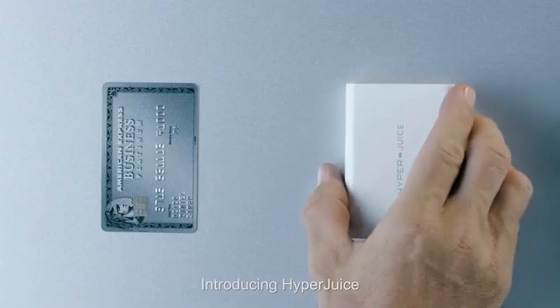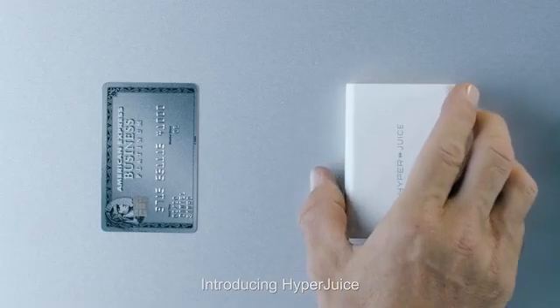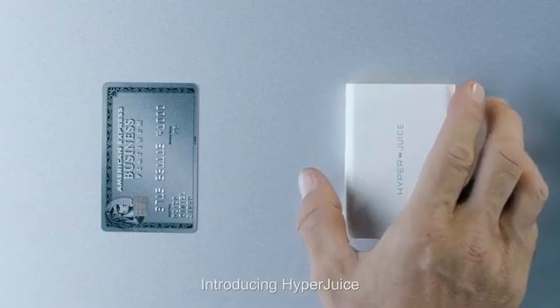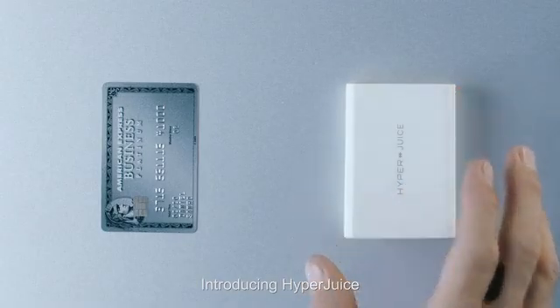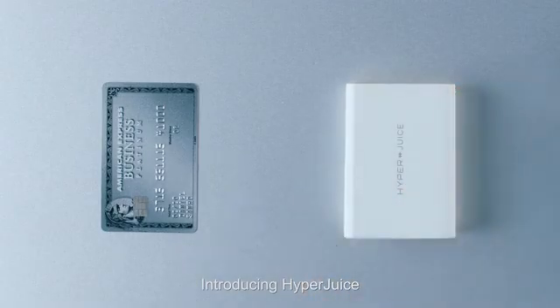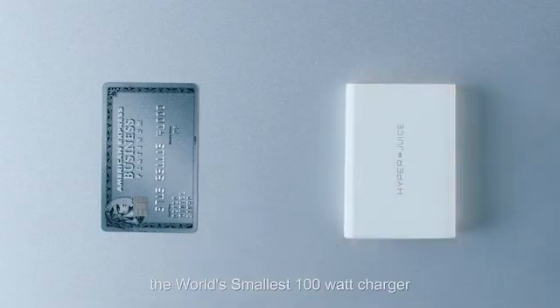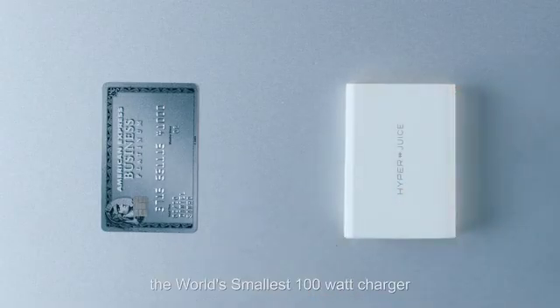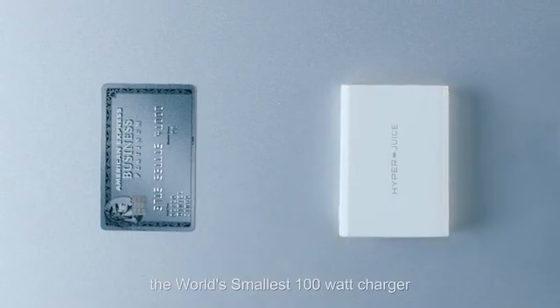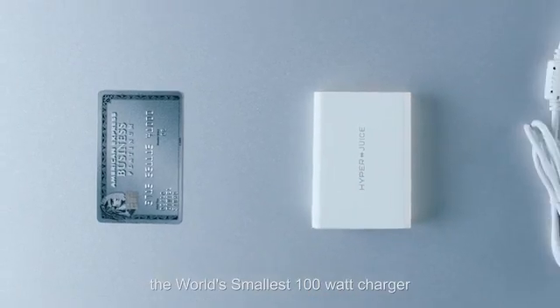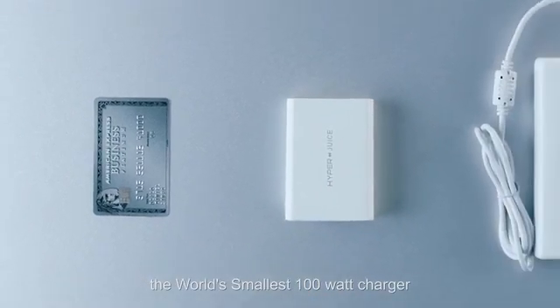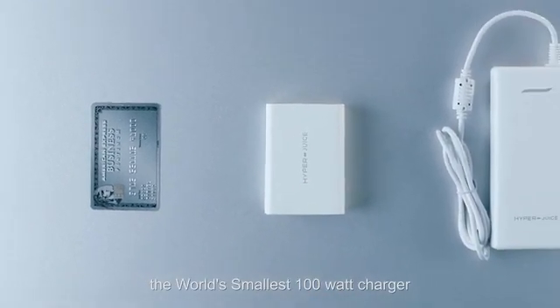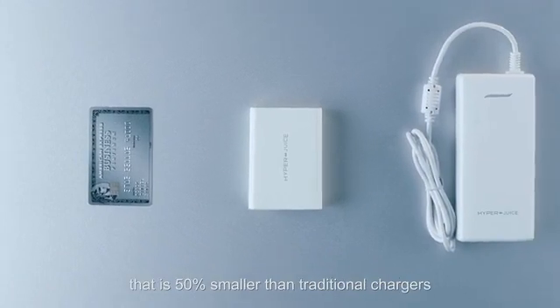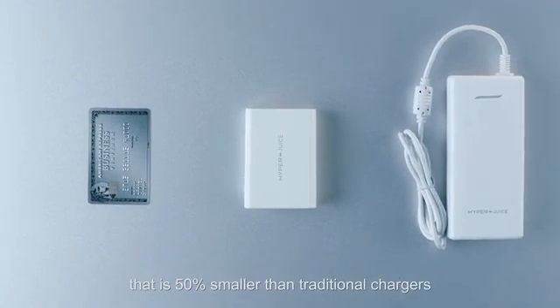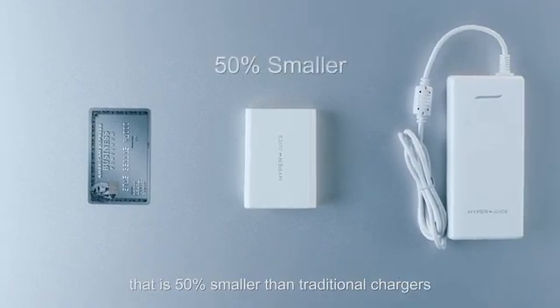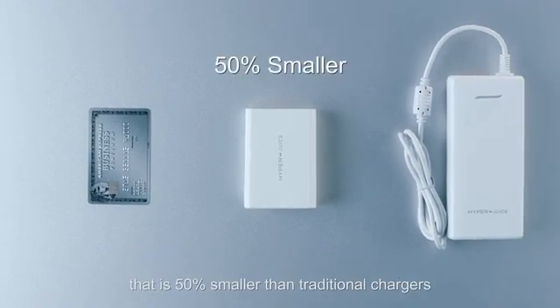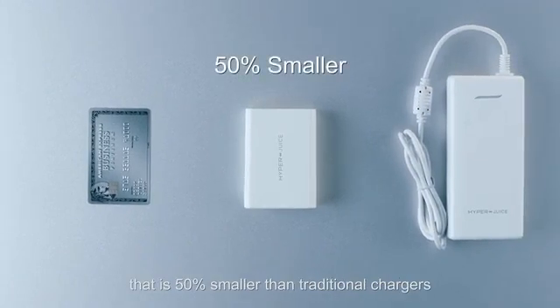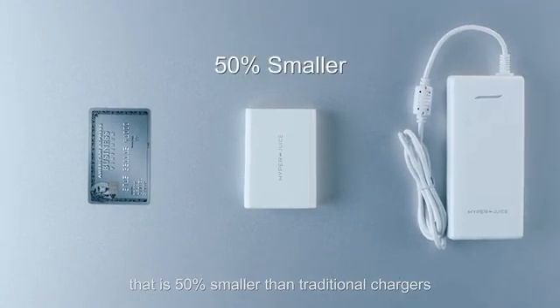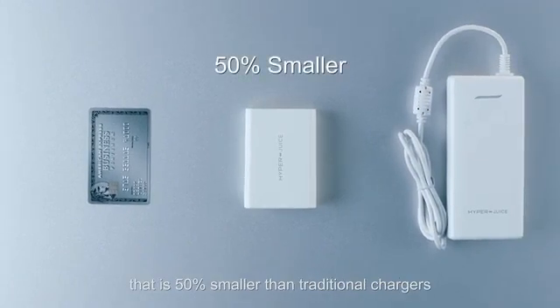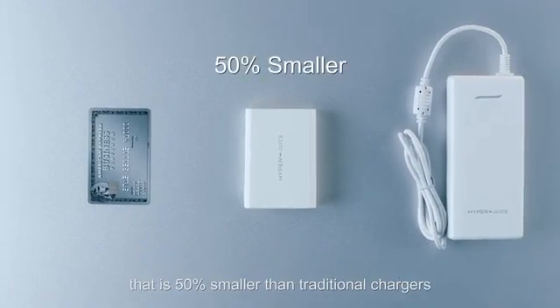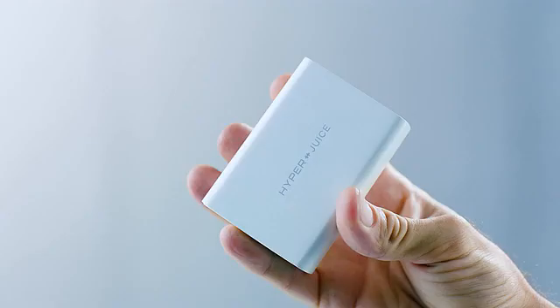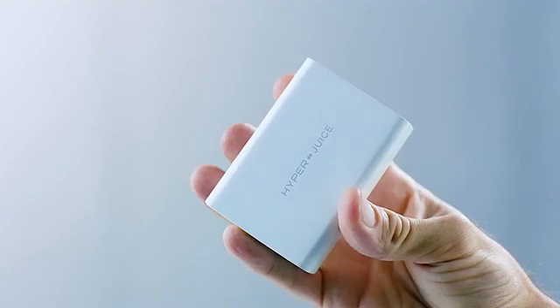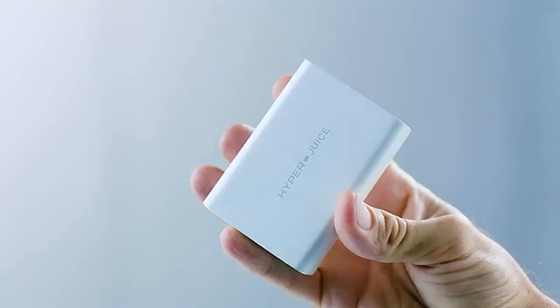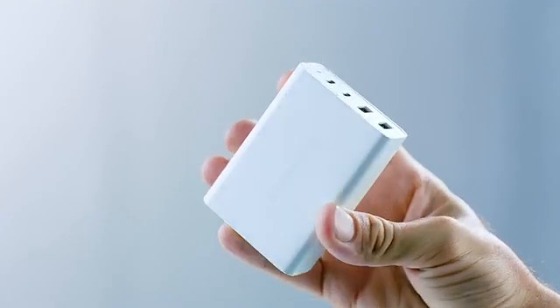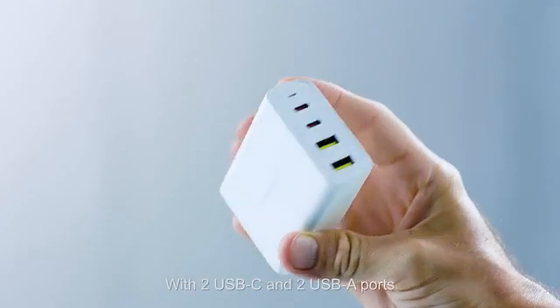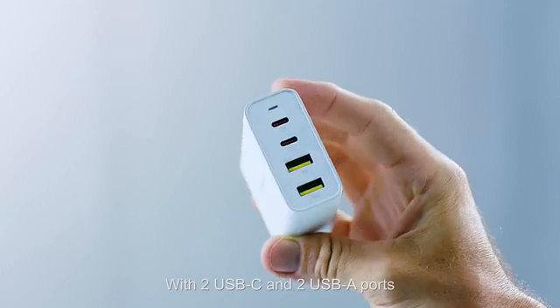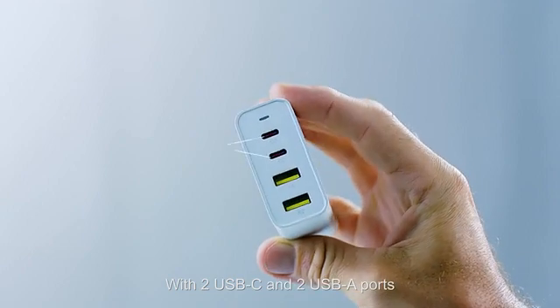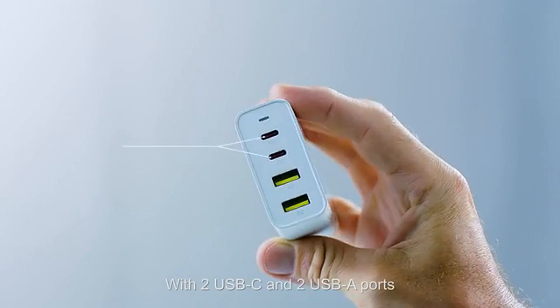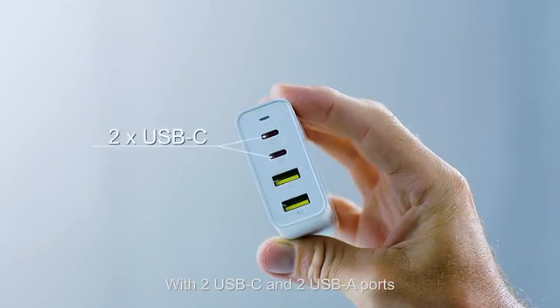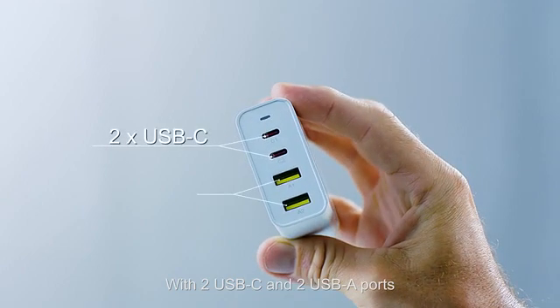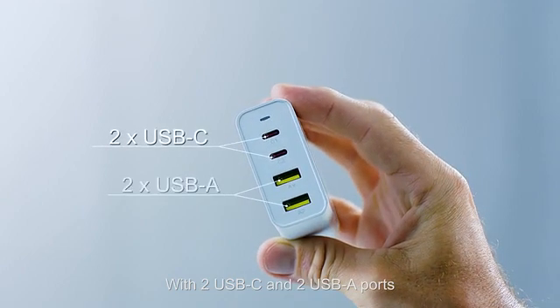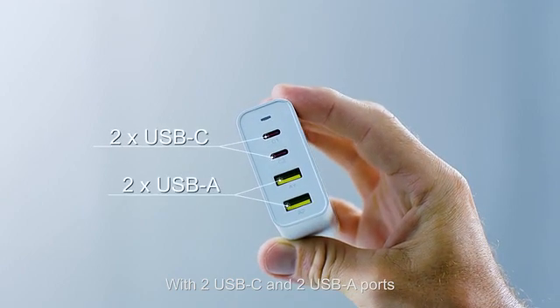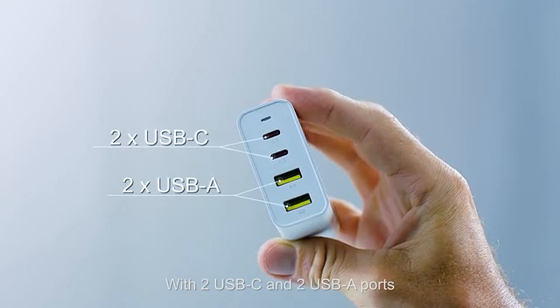Introducing HyperJuice, the world's smallest 100-watt charger that is 50% smaller than traditional chargers, with two USB-C and two USB-A ports.